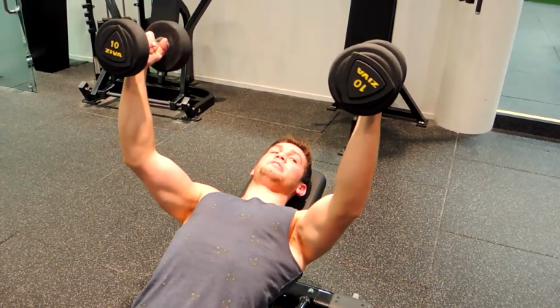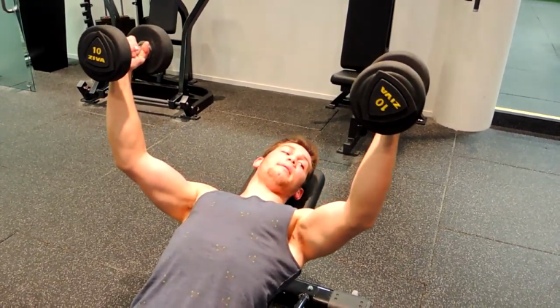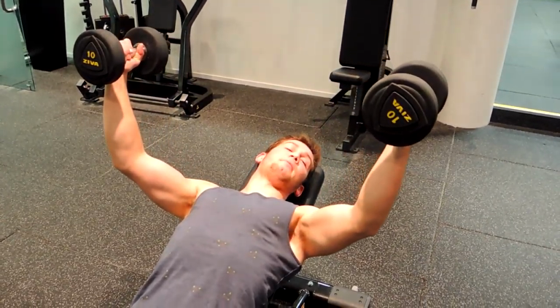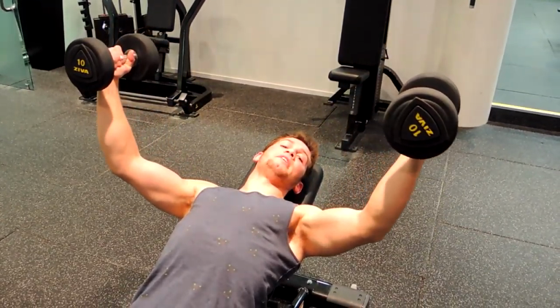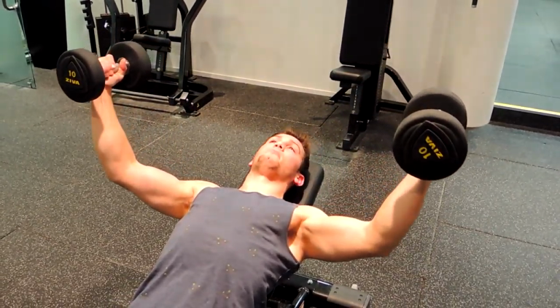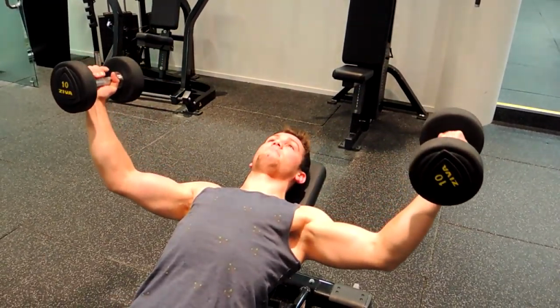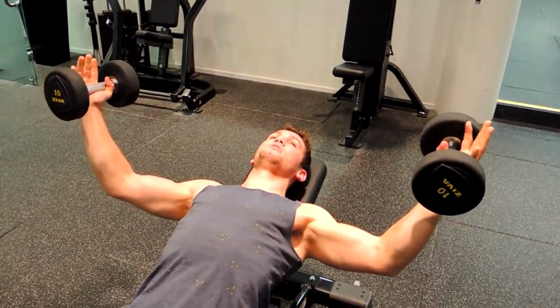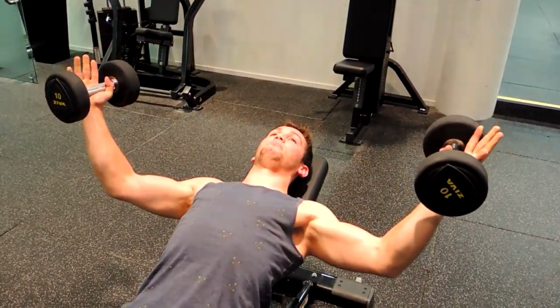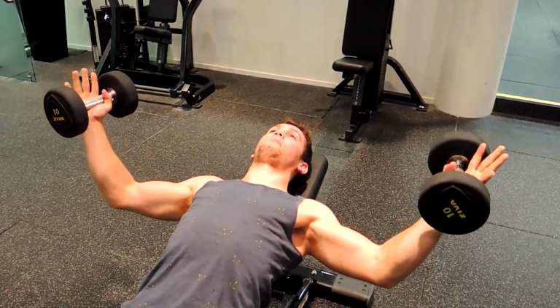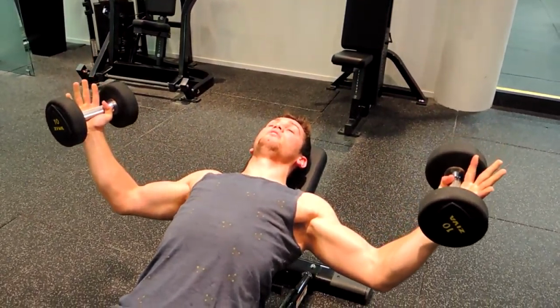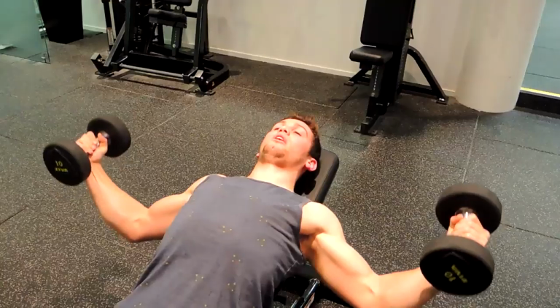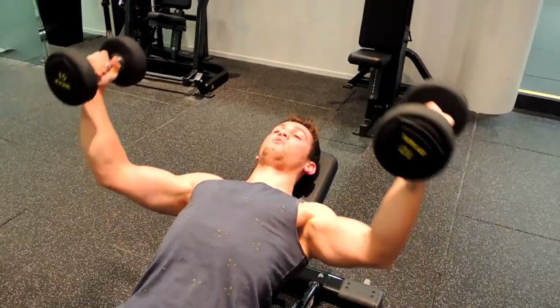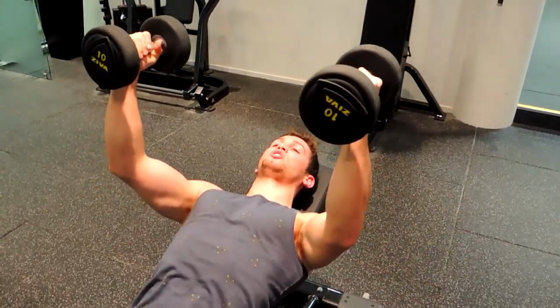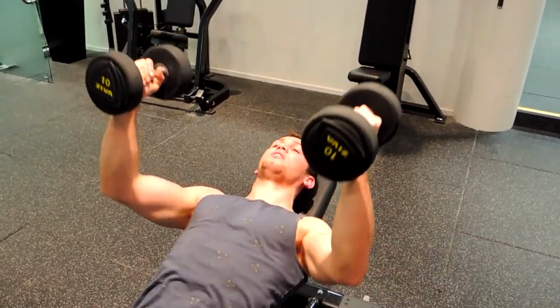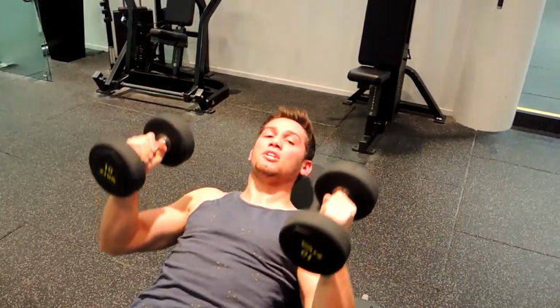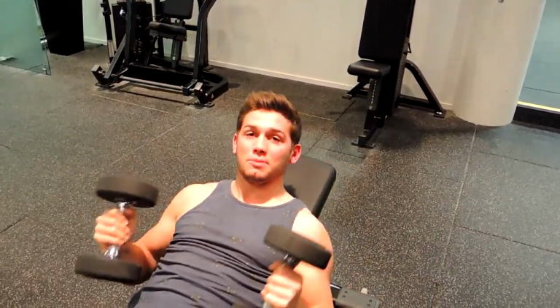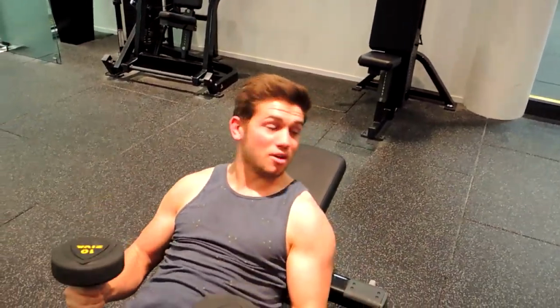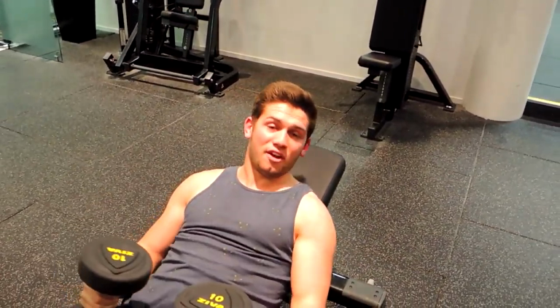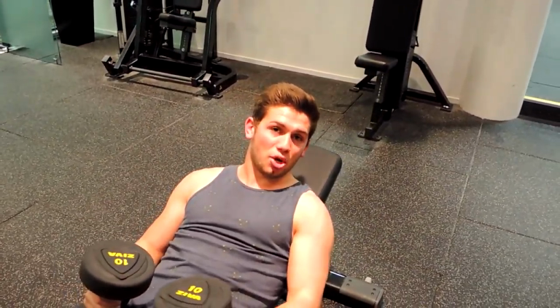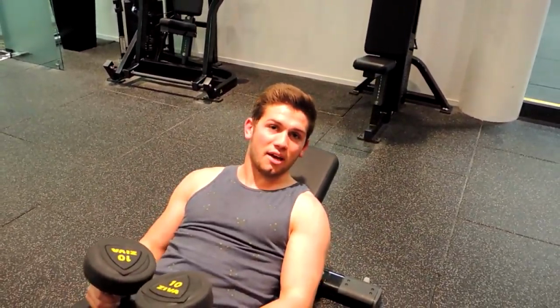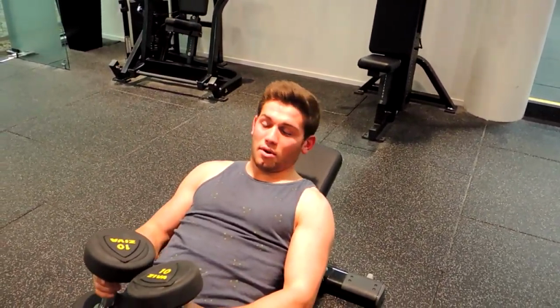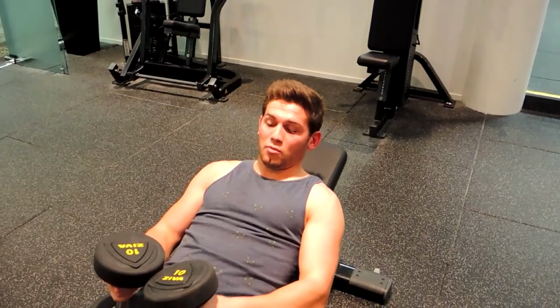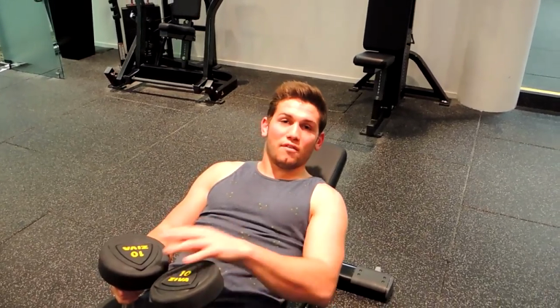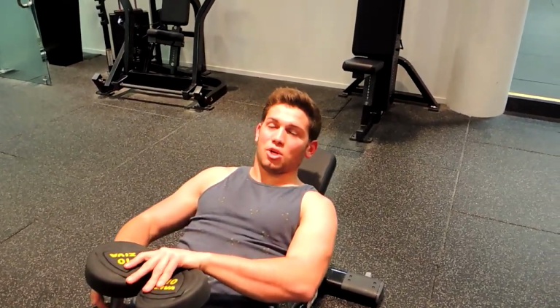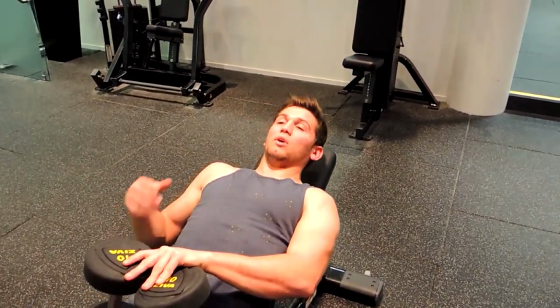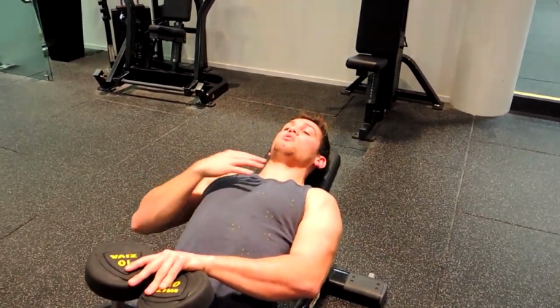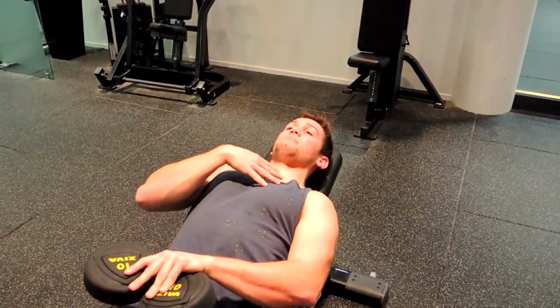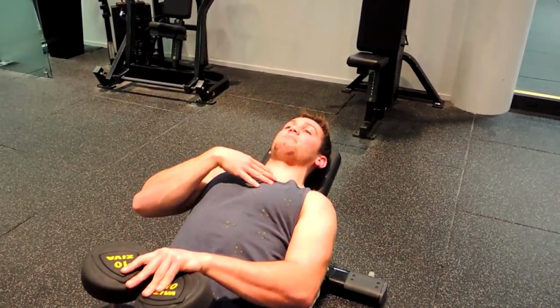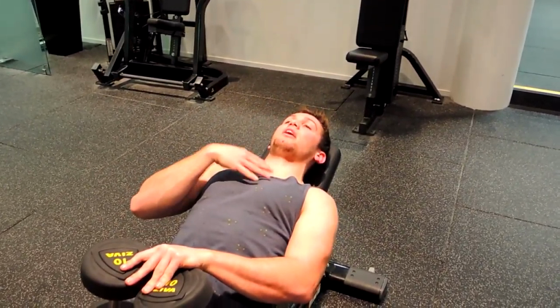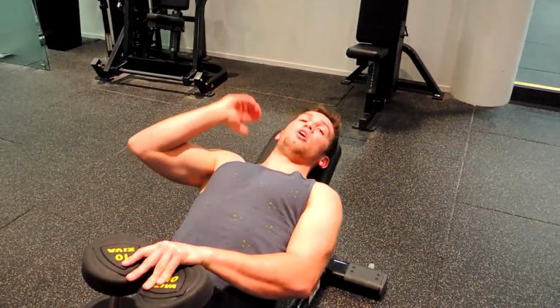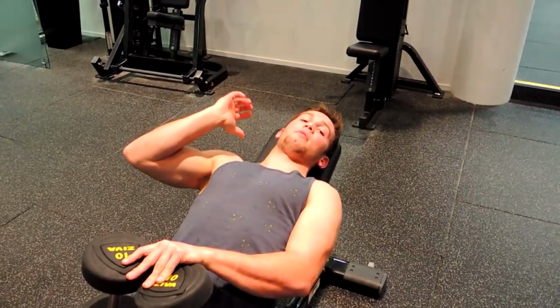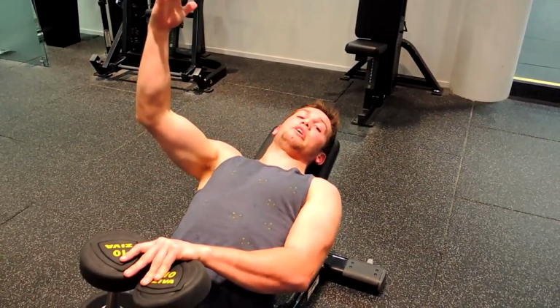Coming down, my elbows will bend a little bit more as I come down to support it properly, so it doesn't put too much stress on your body. Getting that chest nice and high, coming up, and finishing just above your shoulders — not all the way through — so keep tension on that chest. Coming down, just doing that.